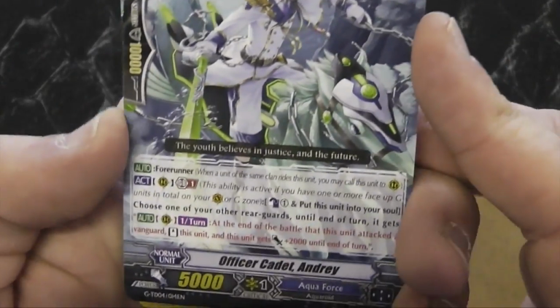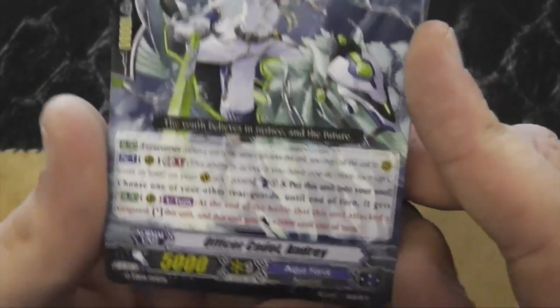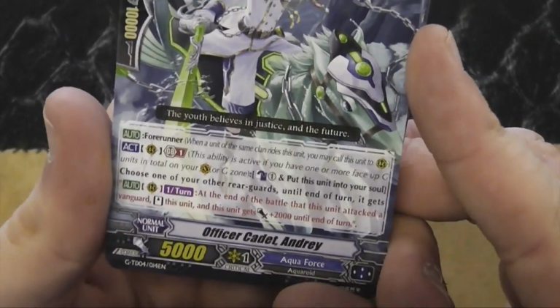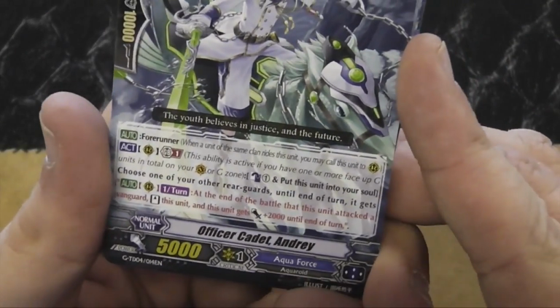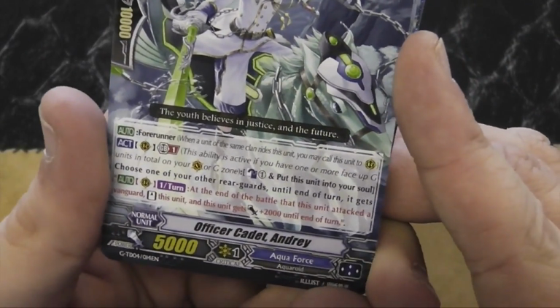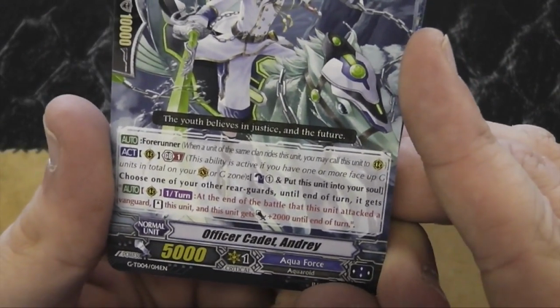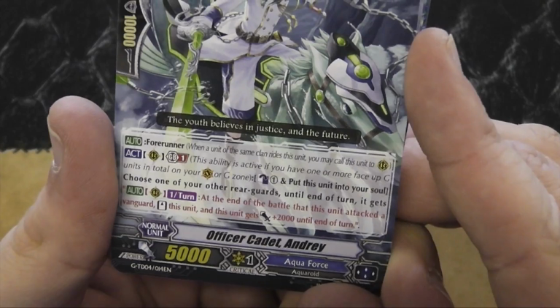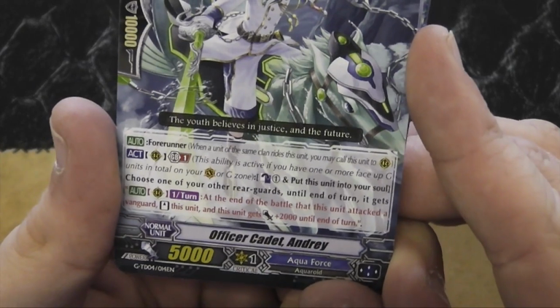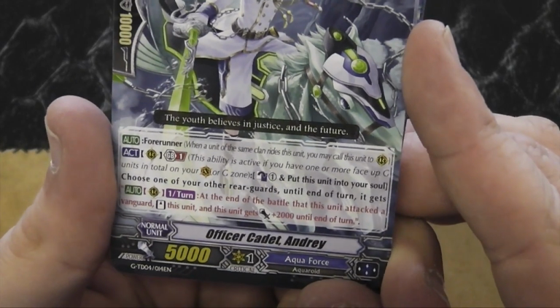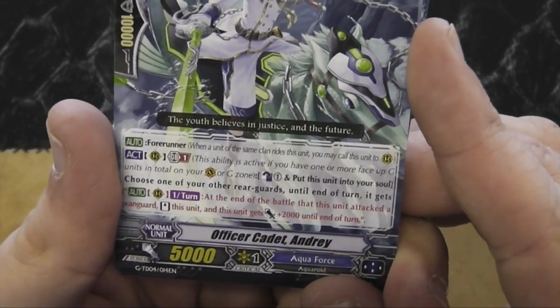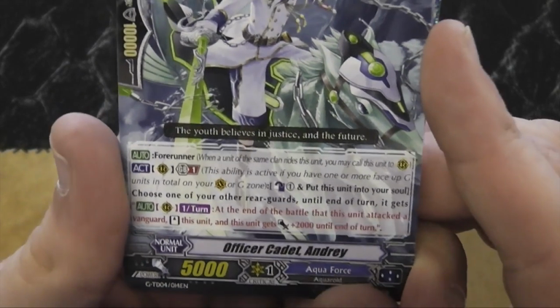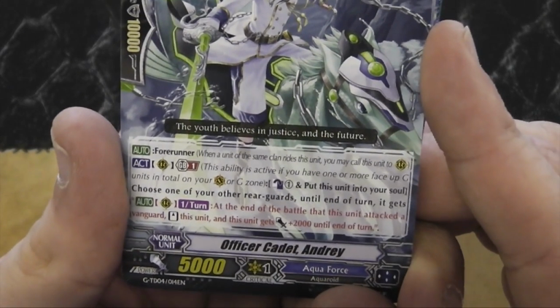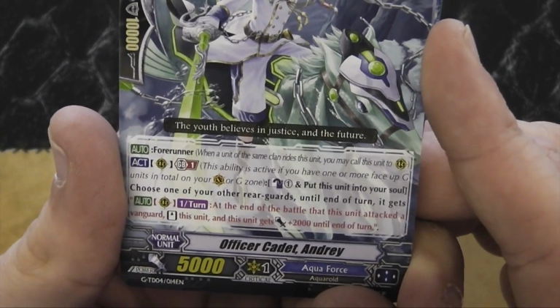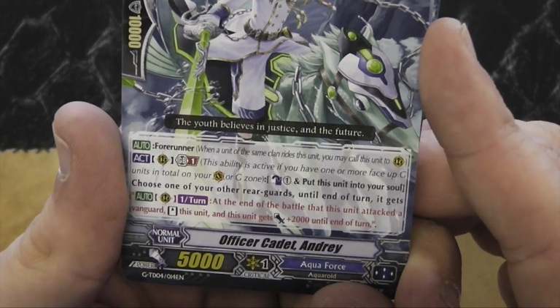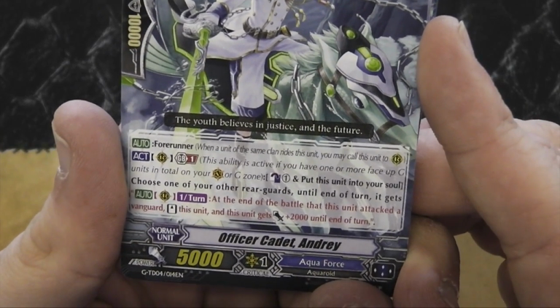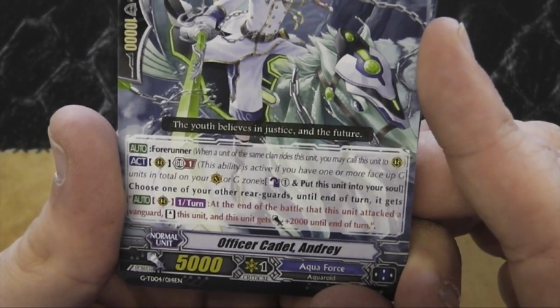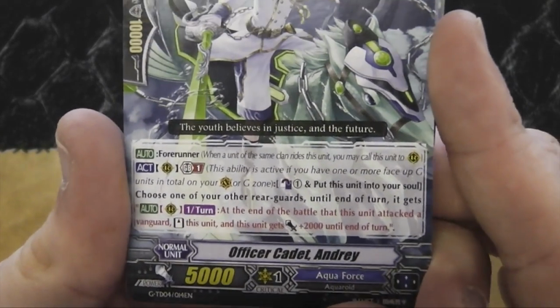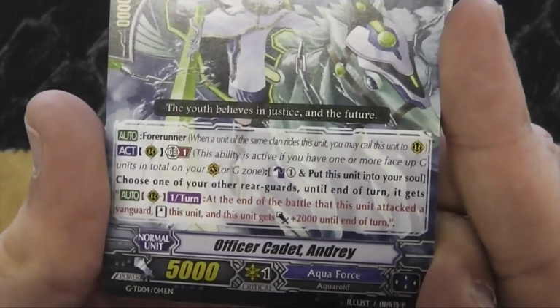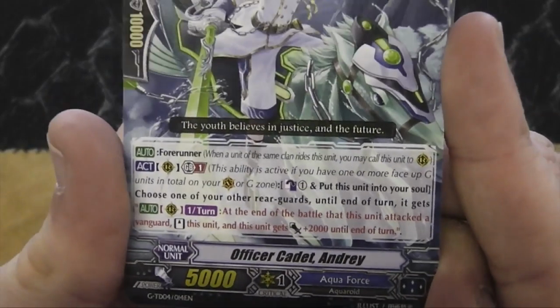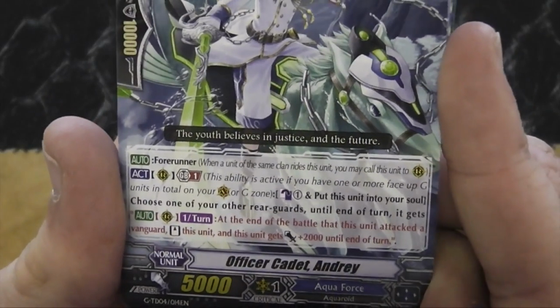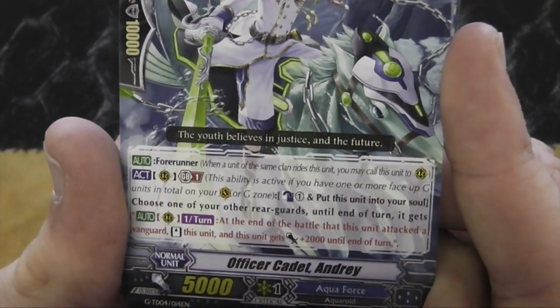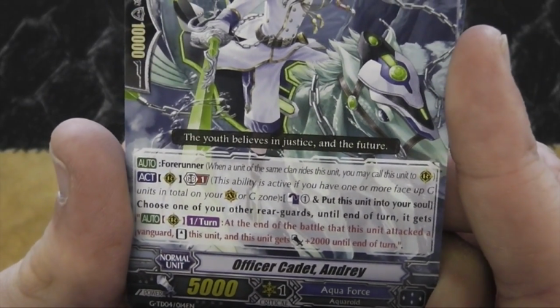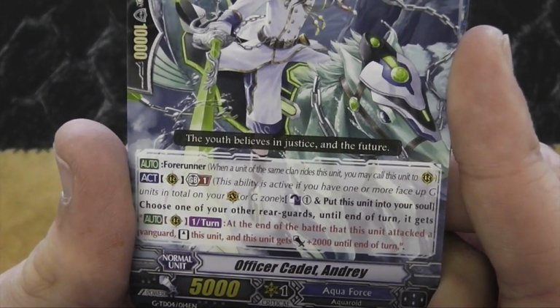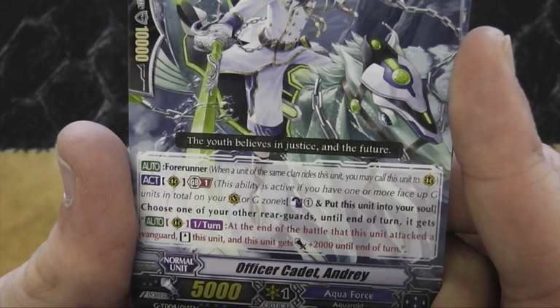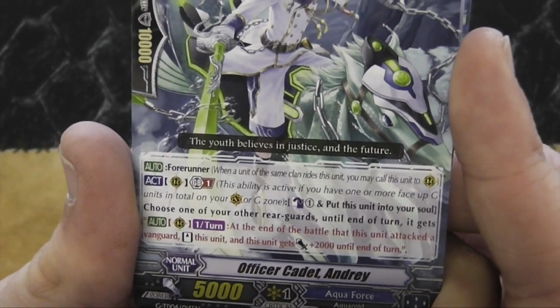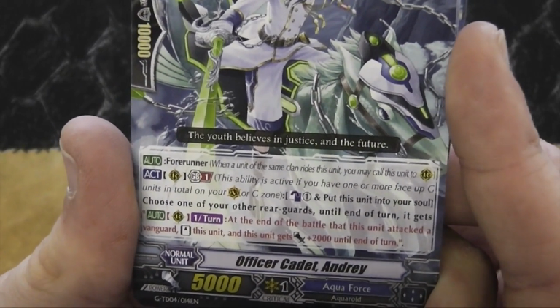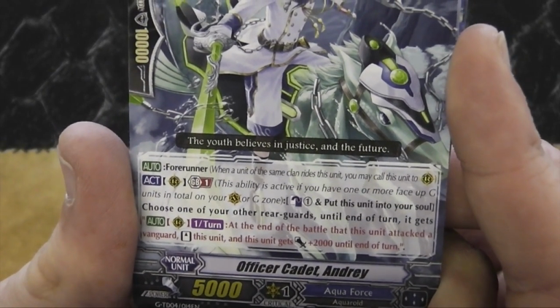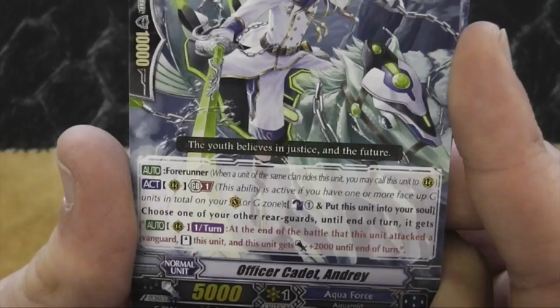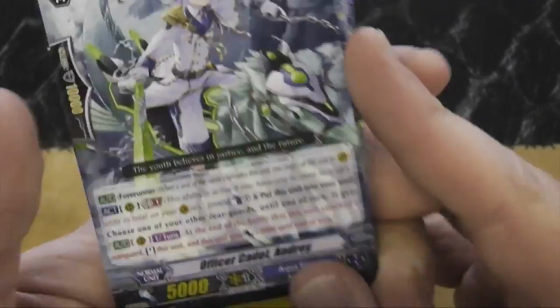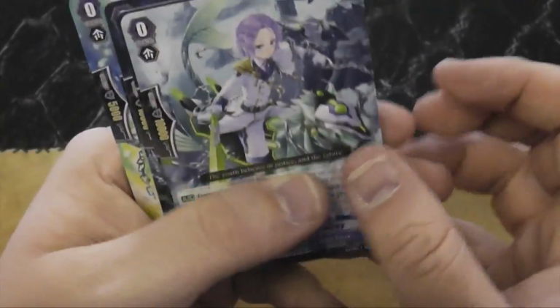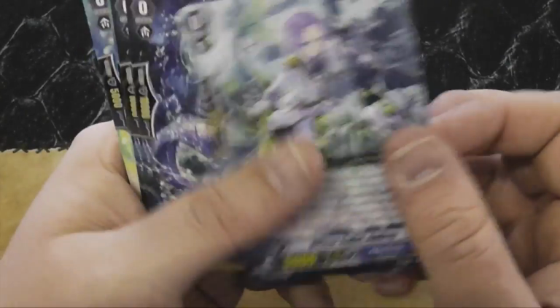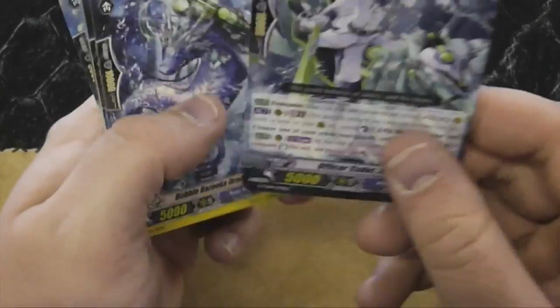The starter — Officer Cadet Endry. GB1, counter-blast one, put this unit into your soul, choose one of your vanguards and until the end of the turn it gains power. At the end of the battle this unit attacked, stand this unit and it gains plus two. Nice starter, really.